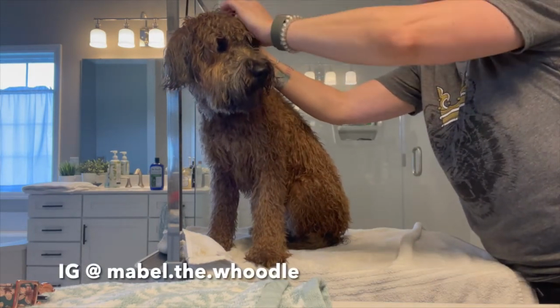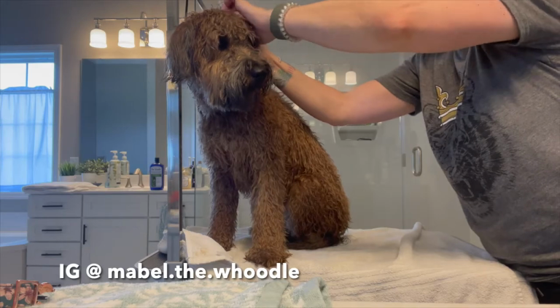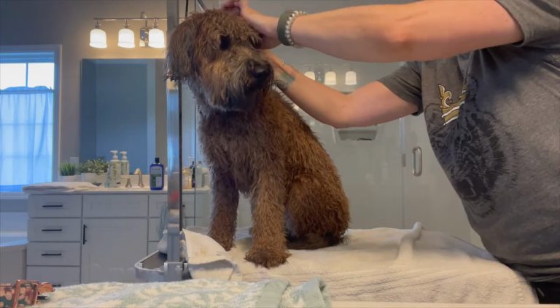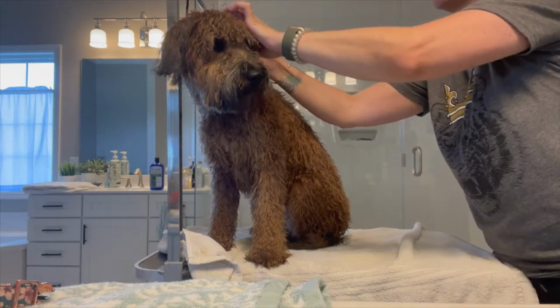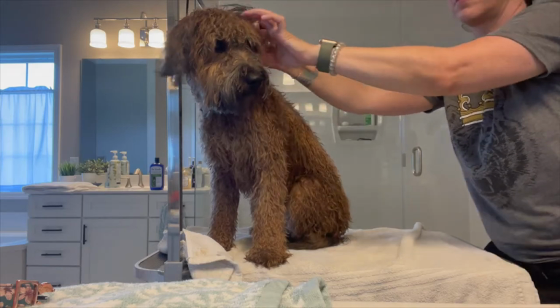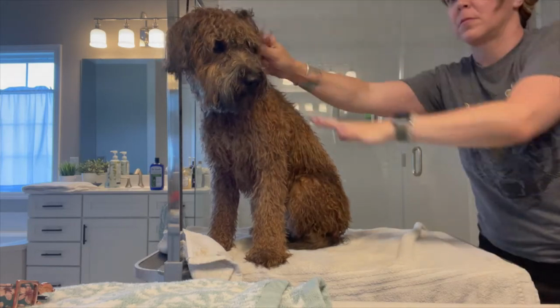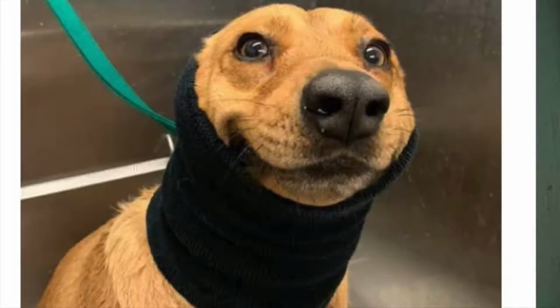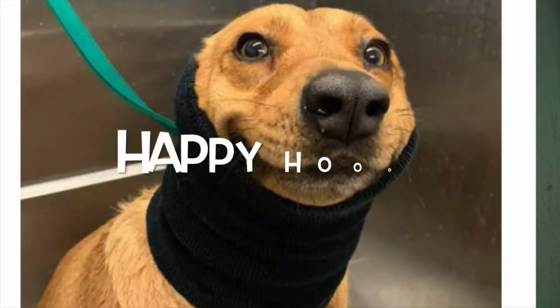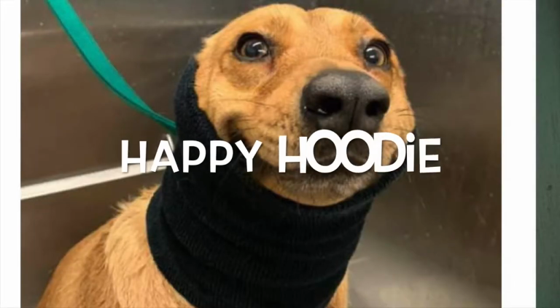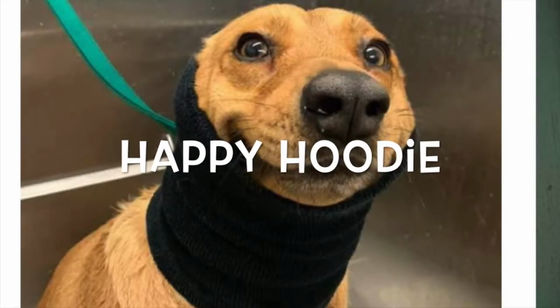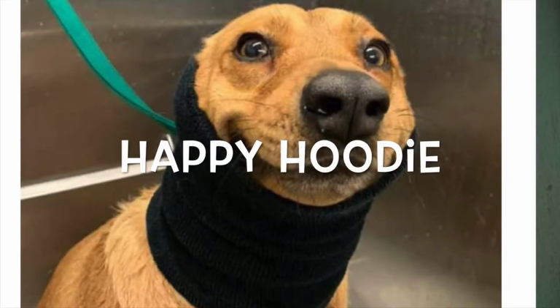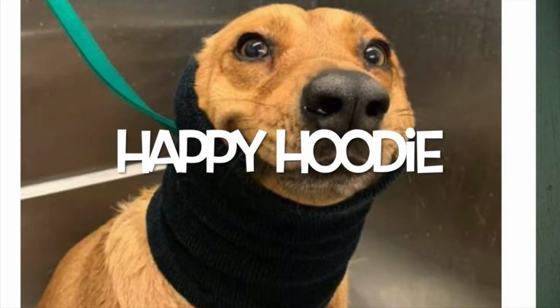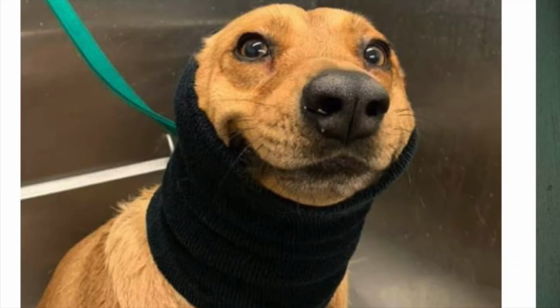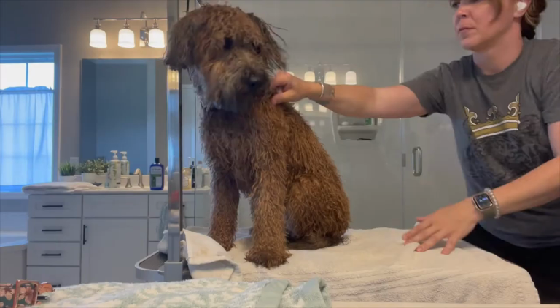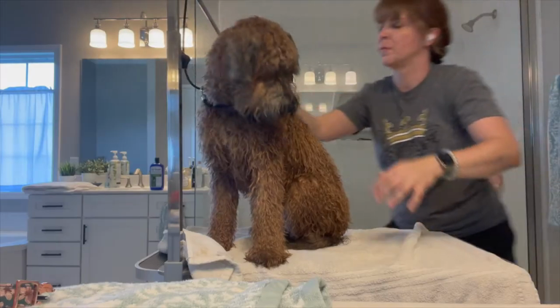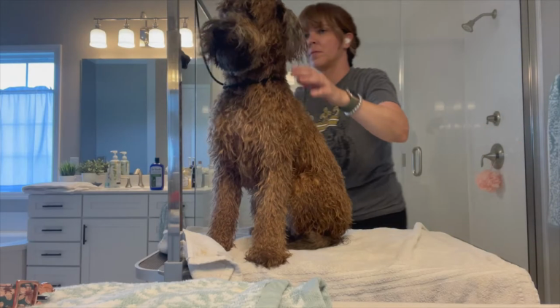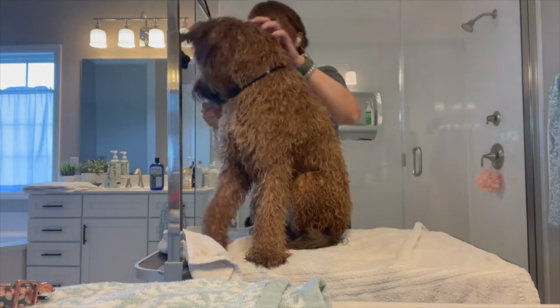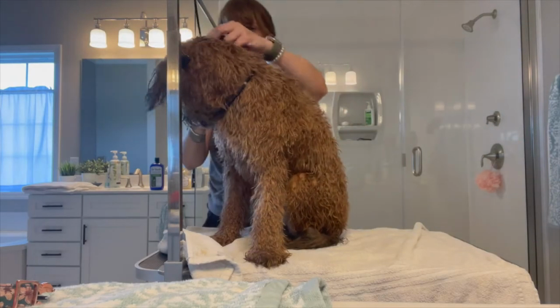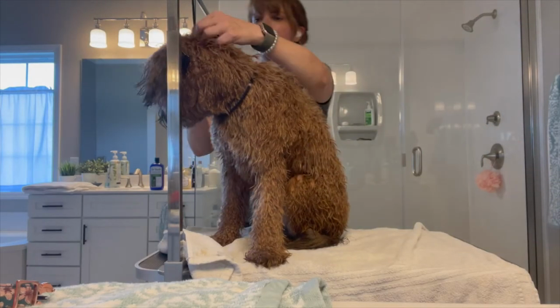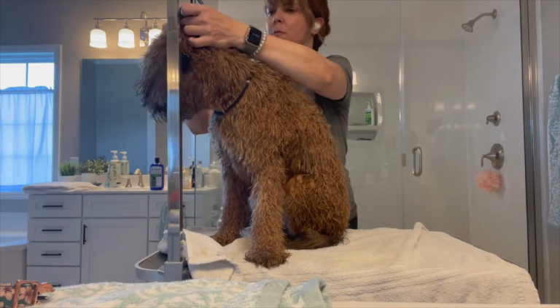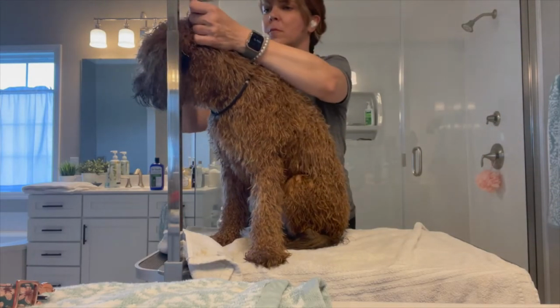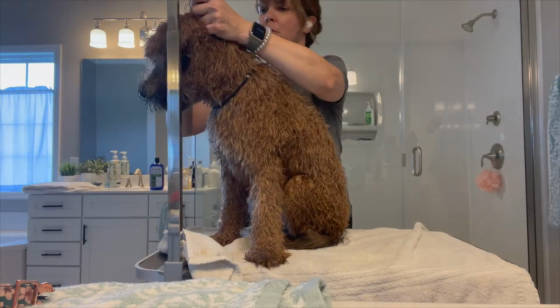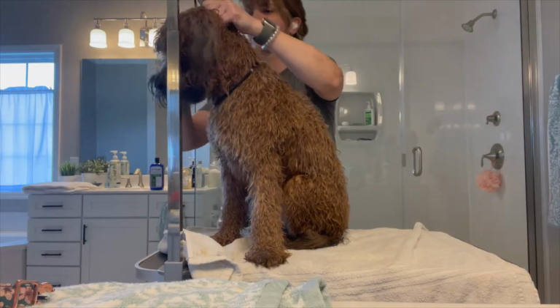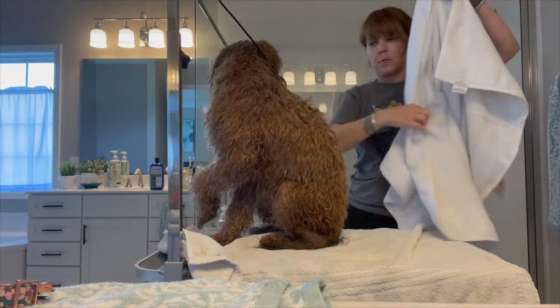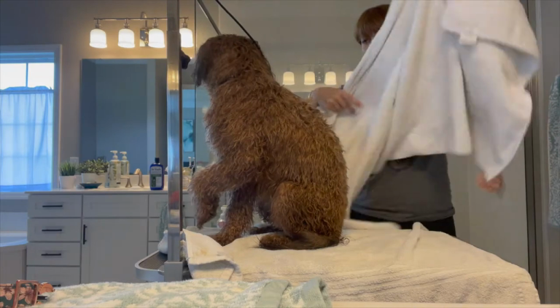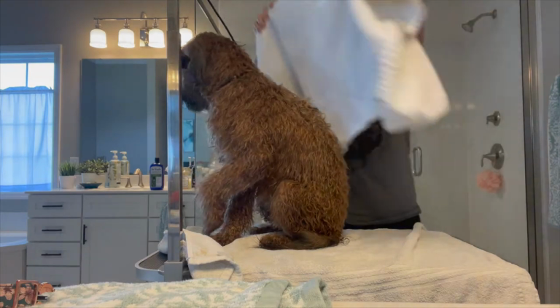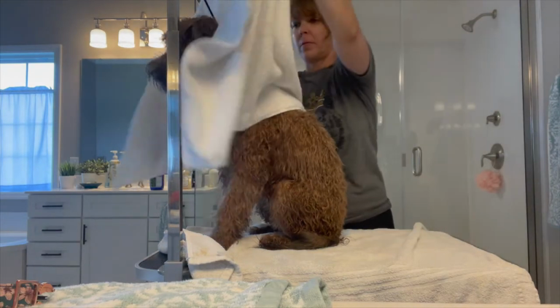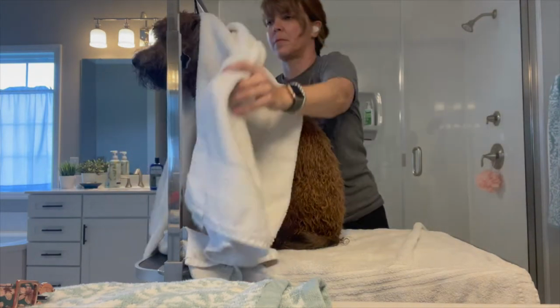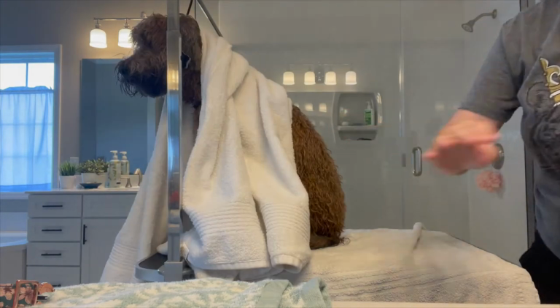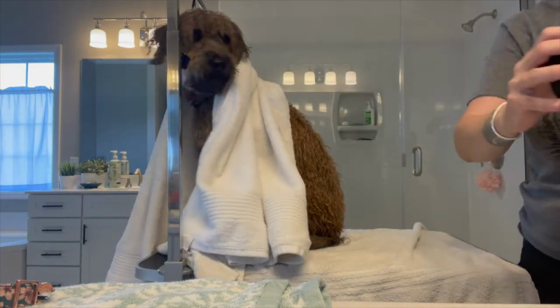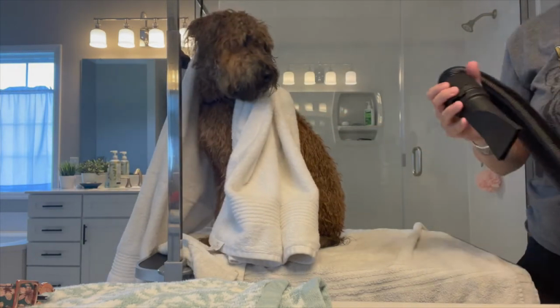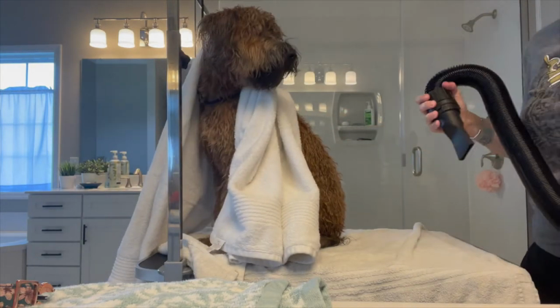You also want to use cotton balls — pack your ears and also pack their ears. There's also a thing called a happy hoodie, which is a stretchy sock-like thing that you can stretch and put around their head and ears. That just helps muffle the sound and makes them feel a little bit more comfortable with what's going on.